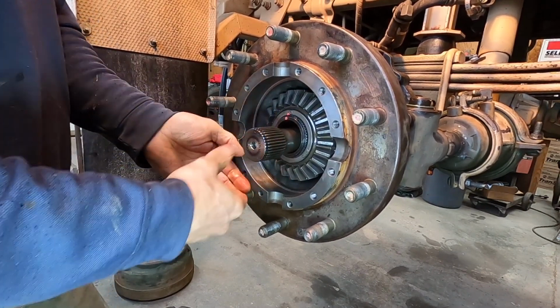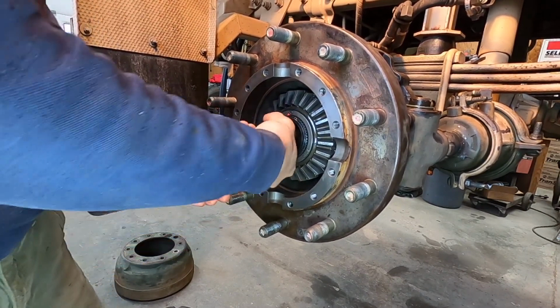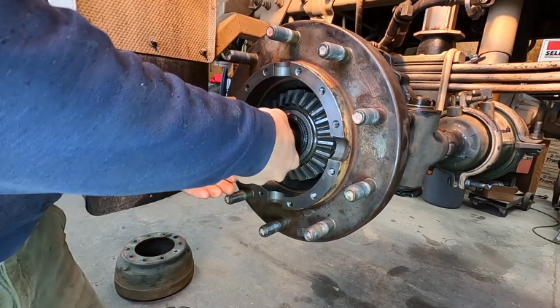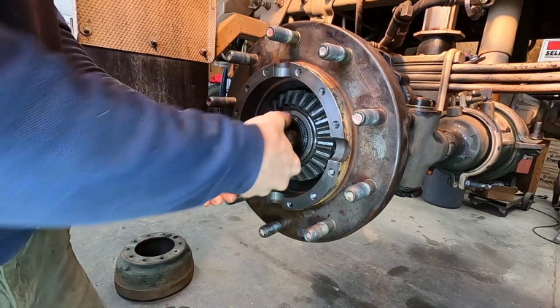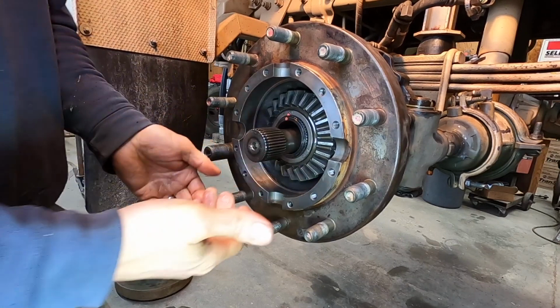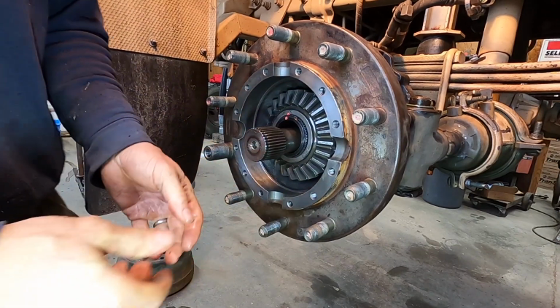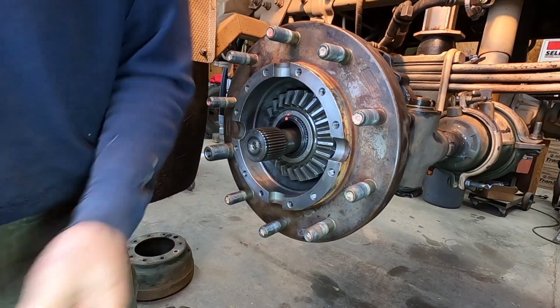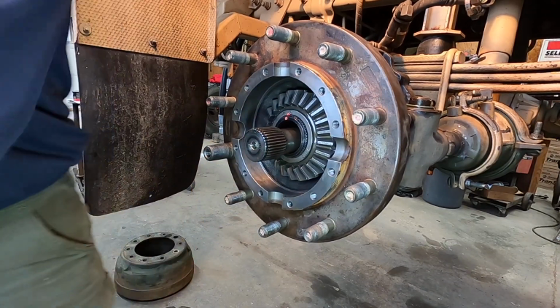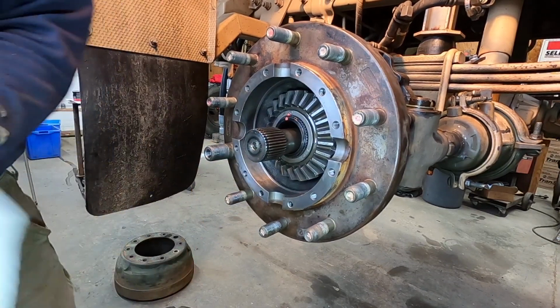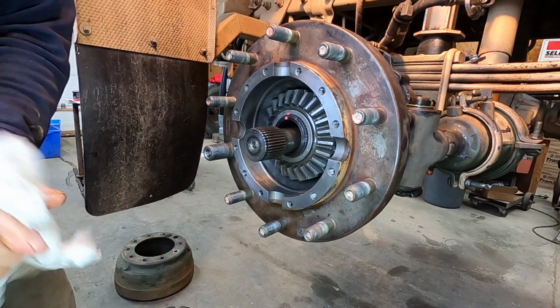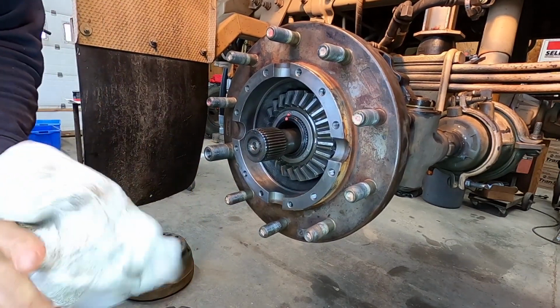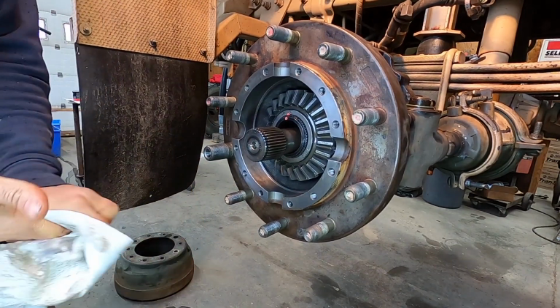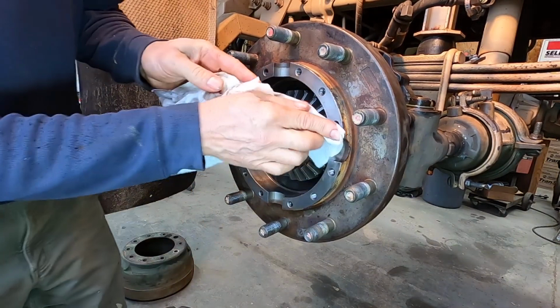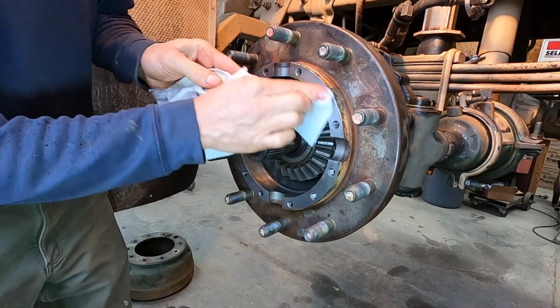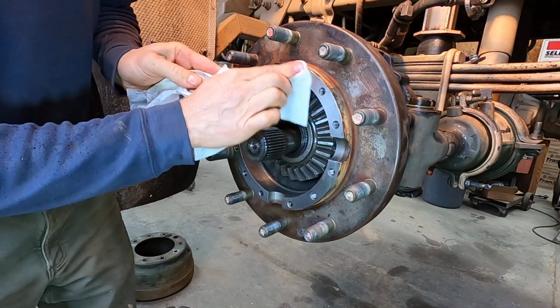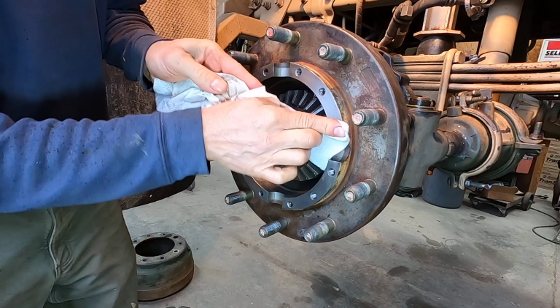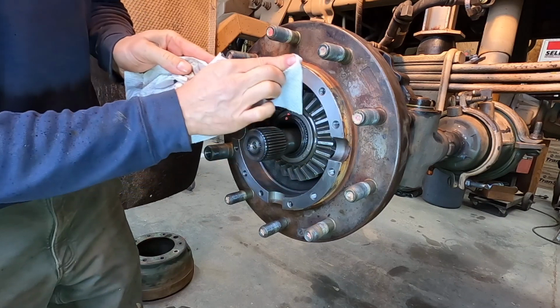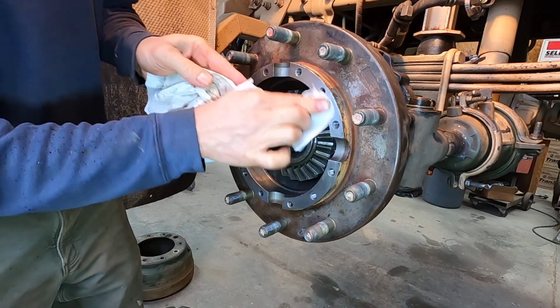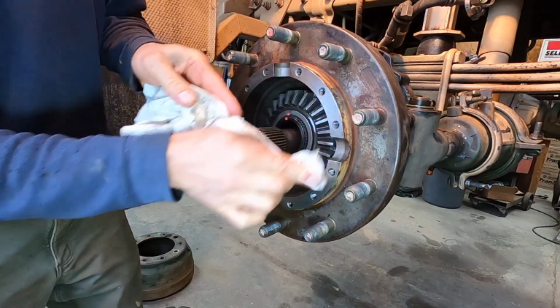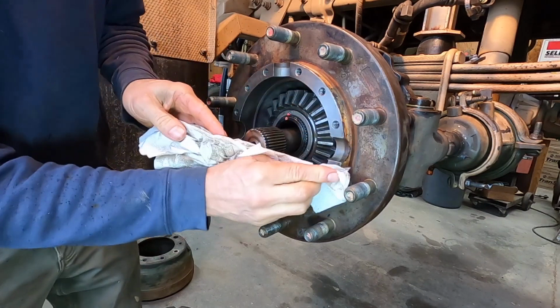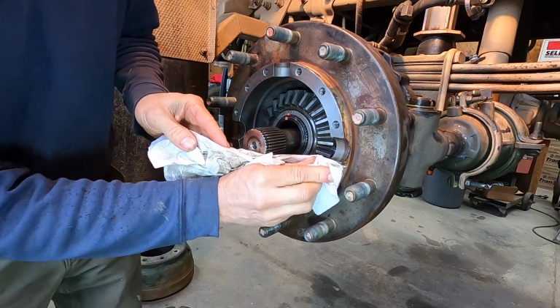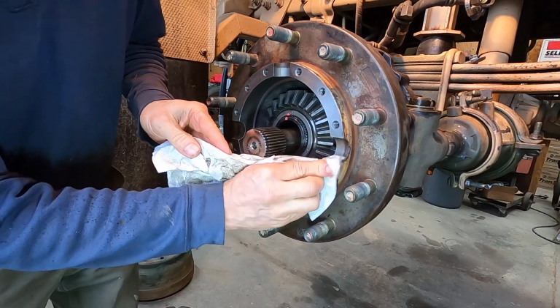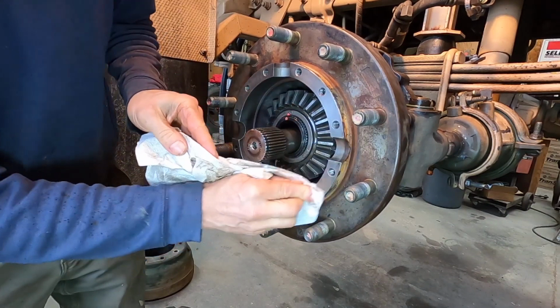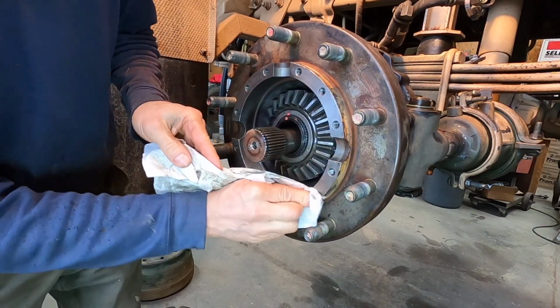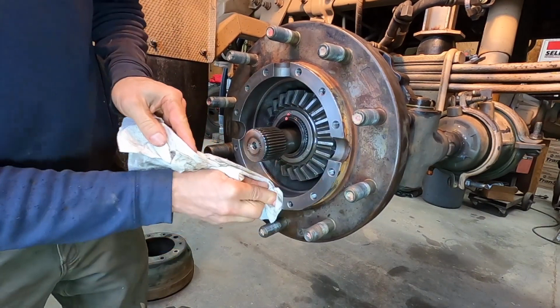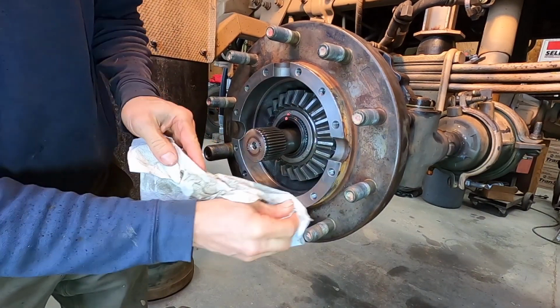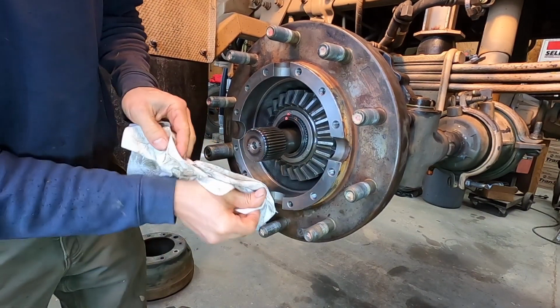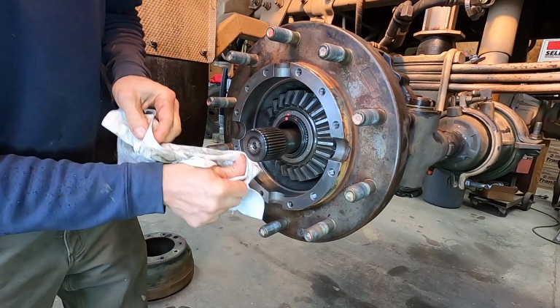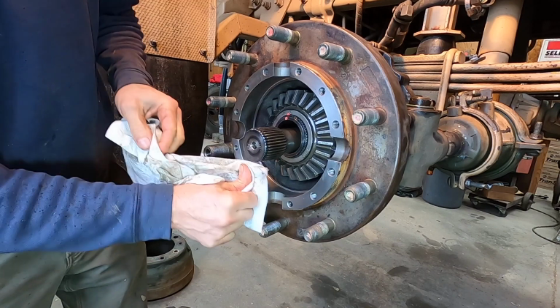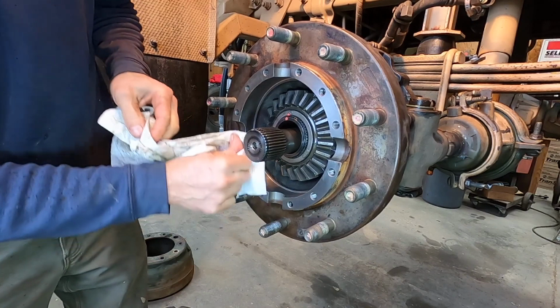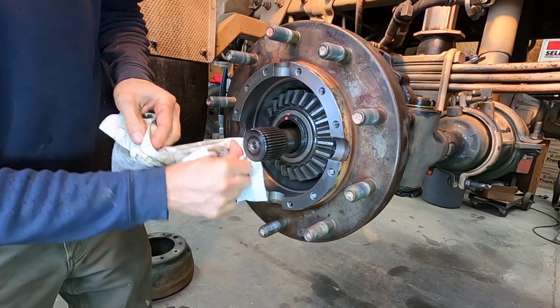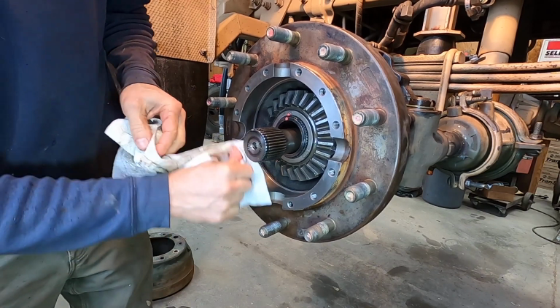That's in the differential now — lined up and slid in. Make sure this is clean because we're going to be putting sealer on there.